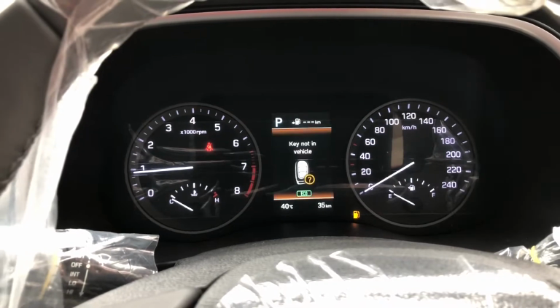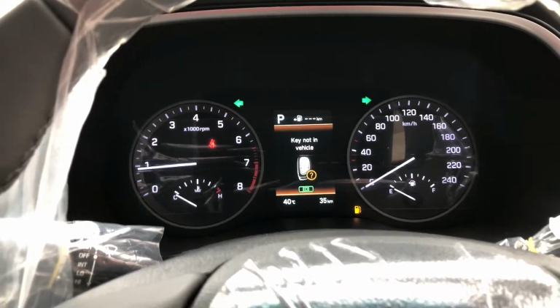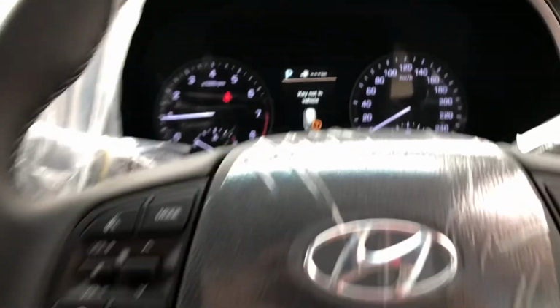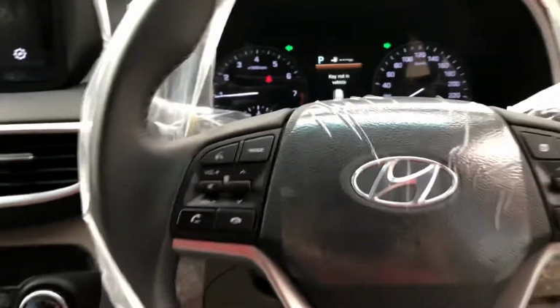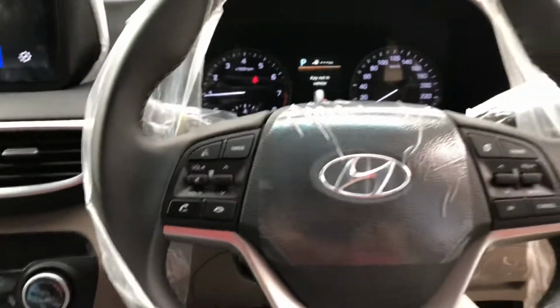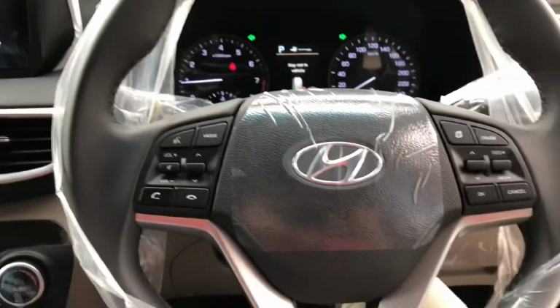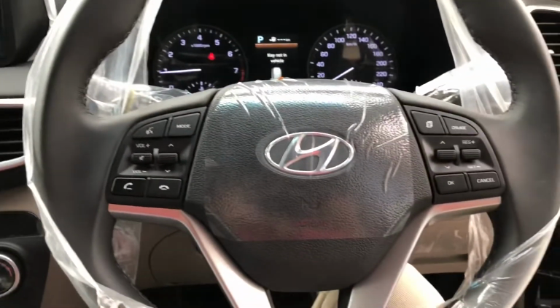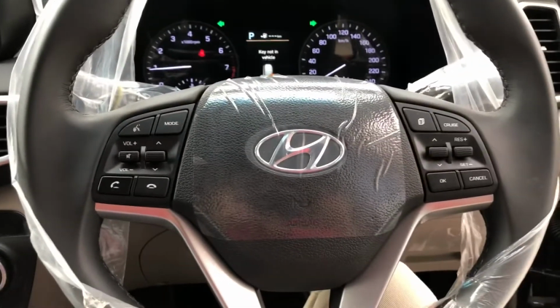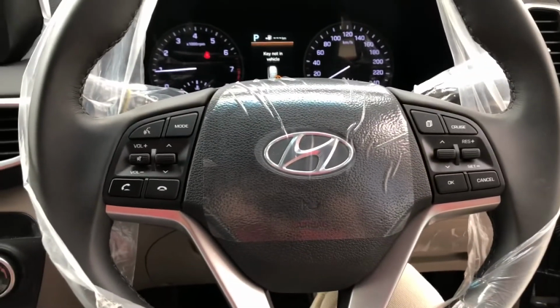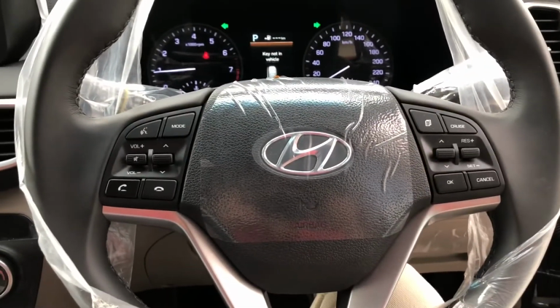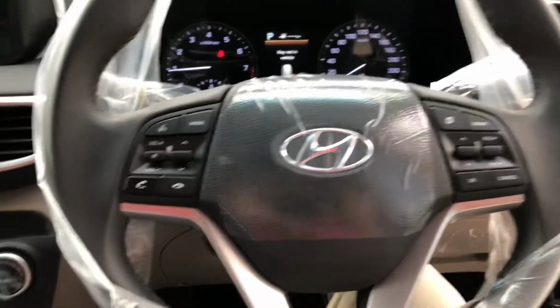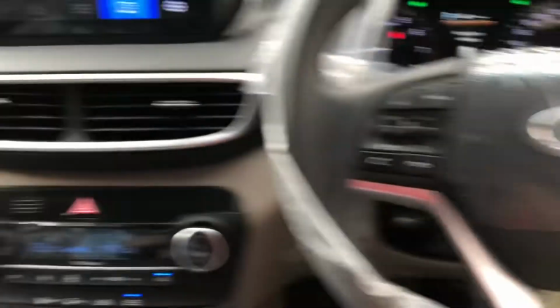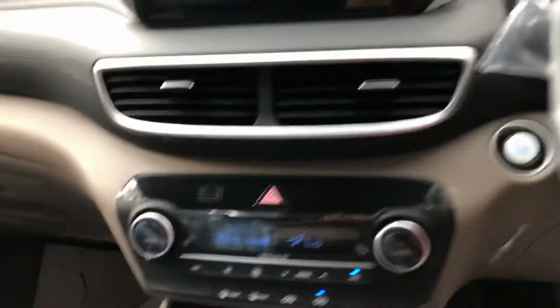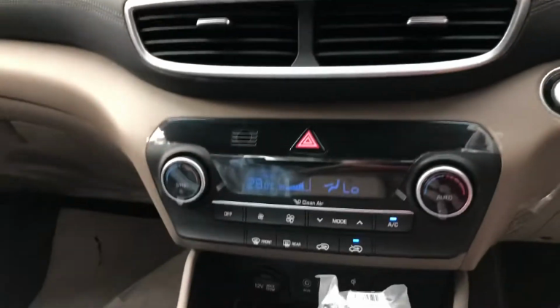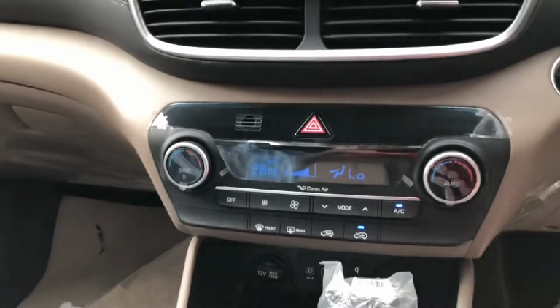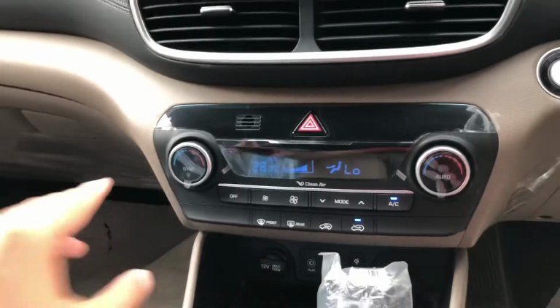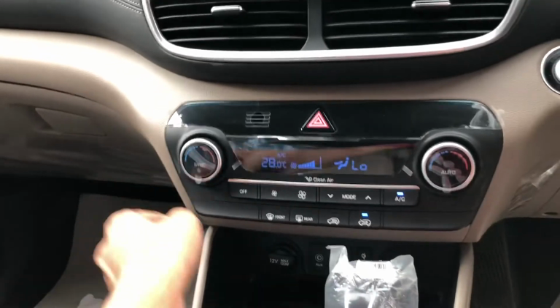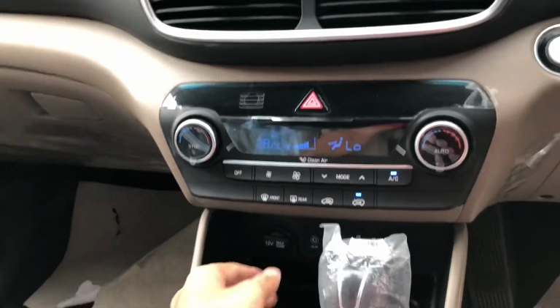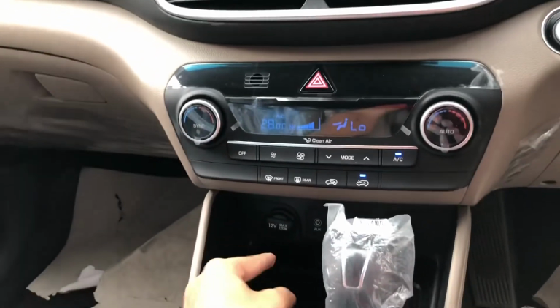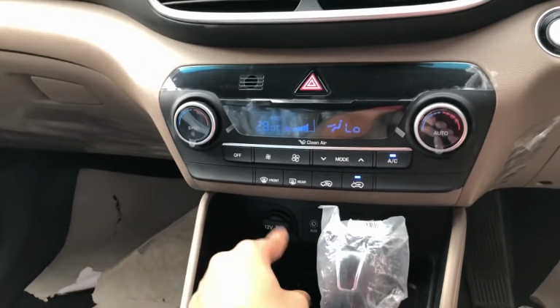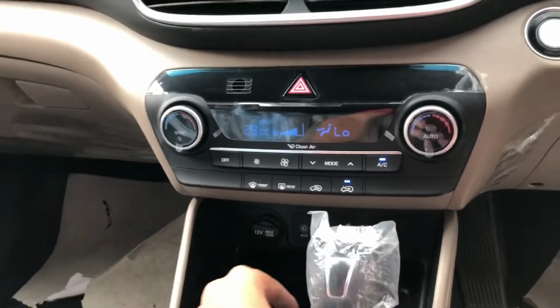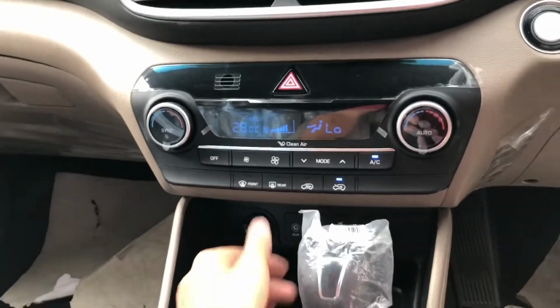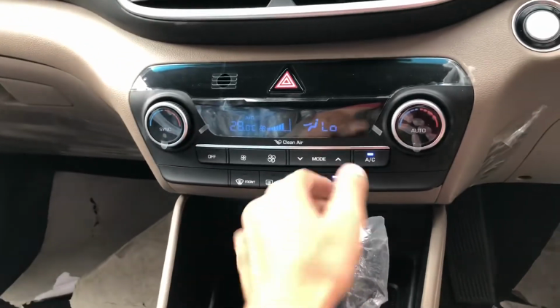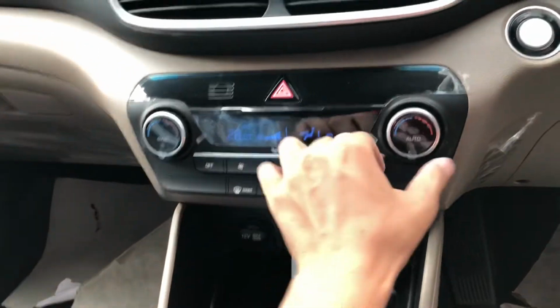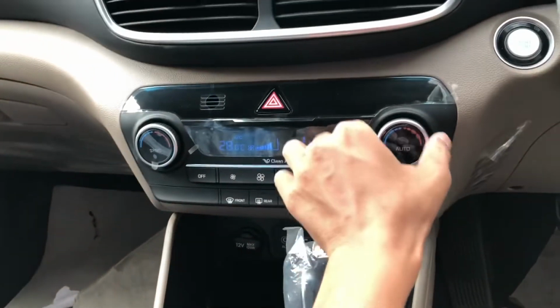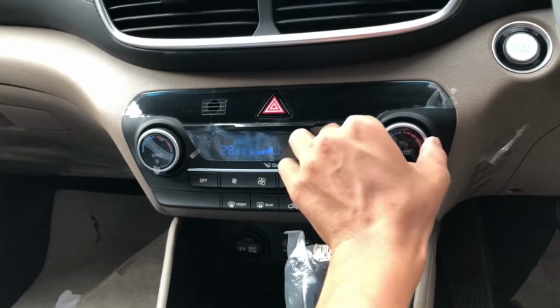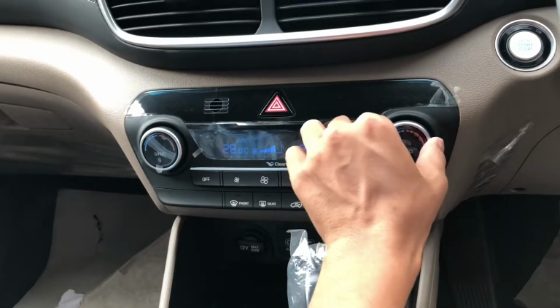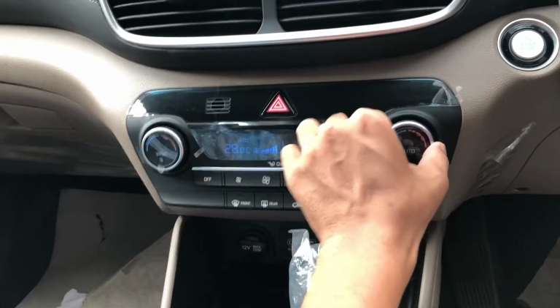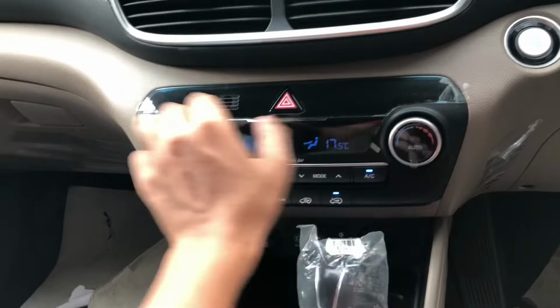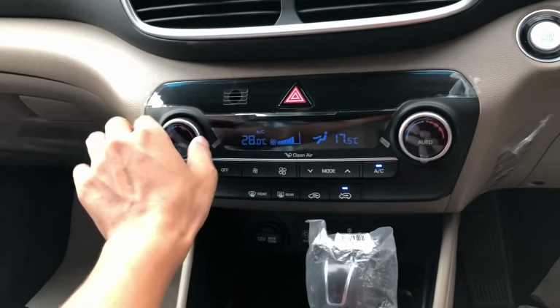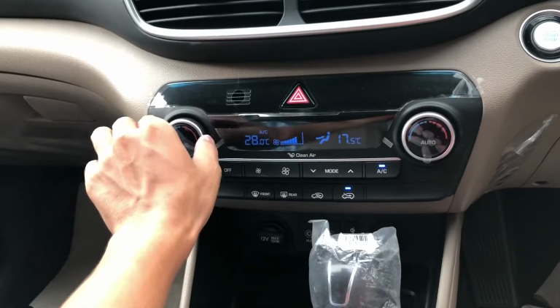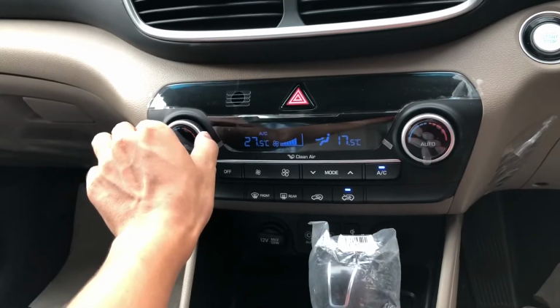You get the cruise control option, media controls, and a meter. I think the Sportage is better here. You get a TFT display of around 4 inches, digital AC vents, dual zone climate control, and a hazard button option.